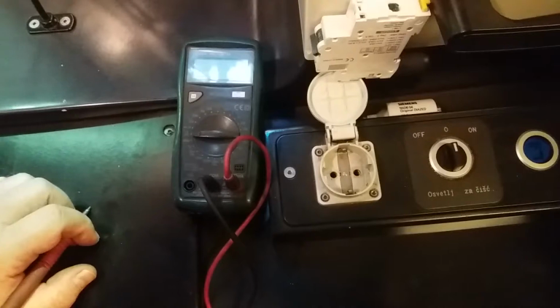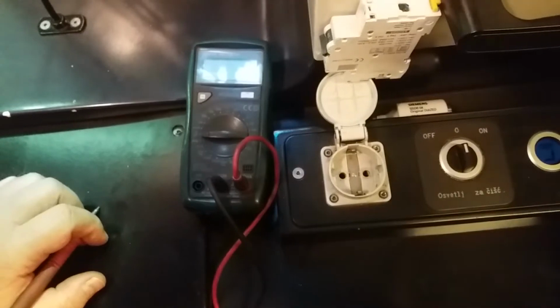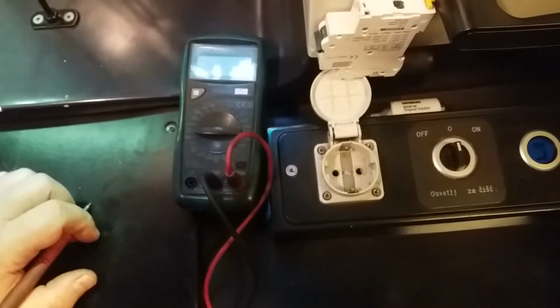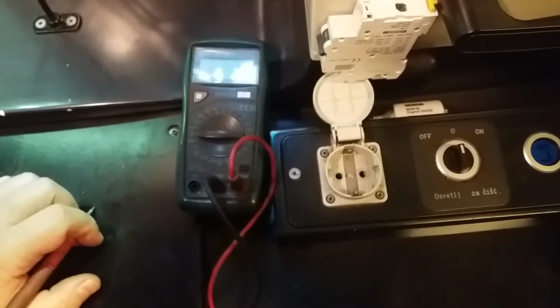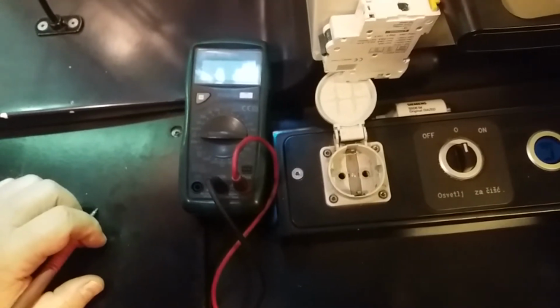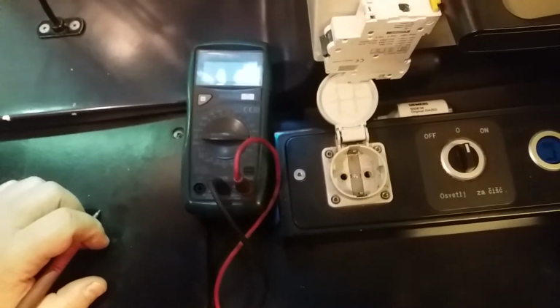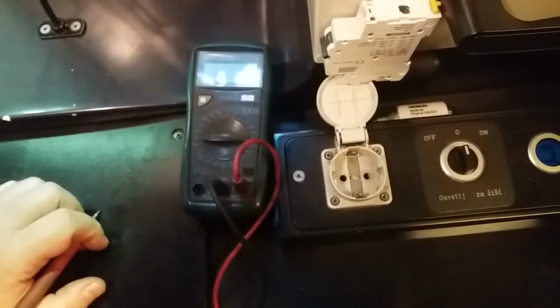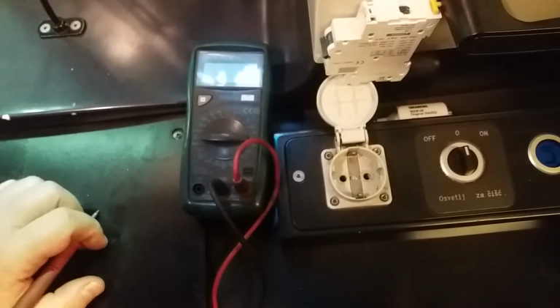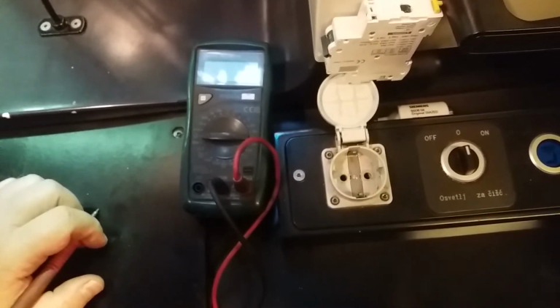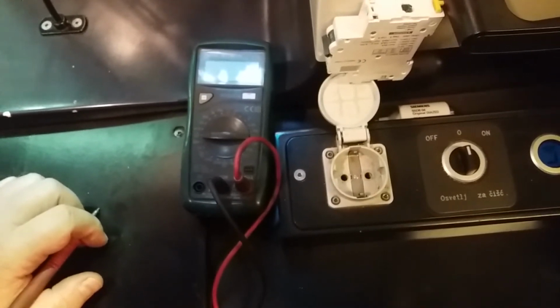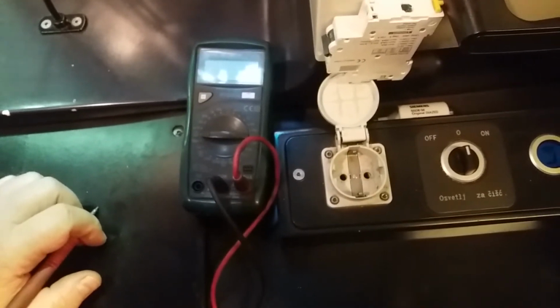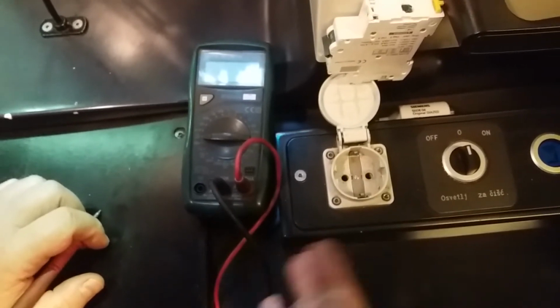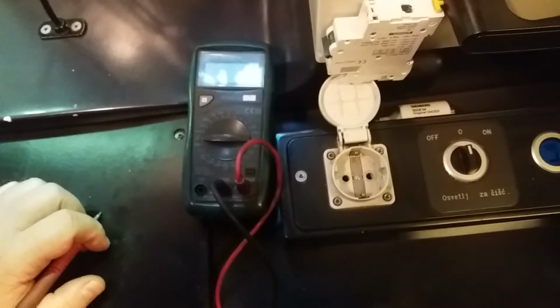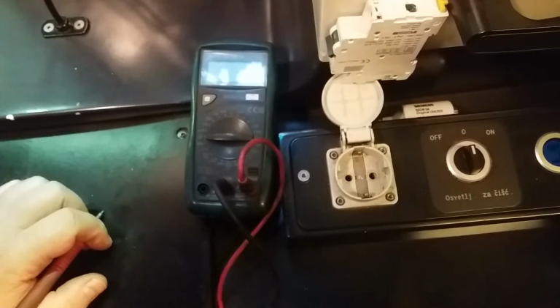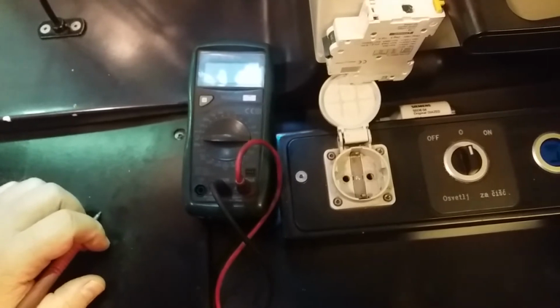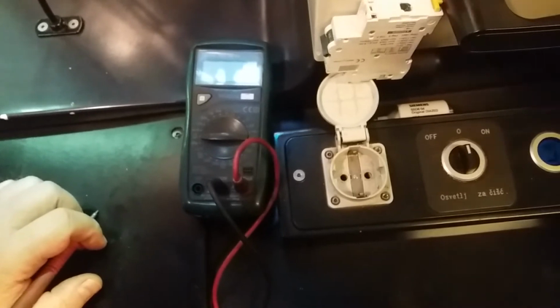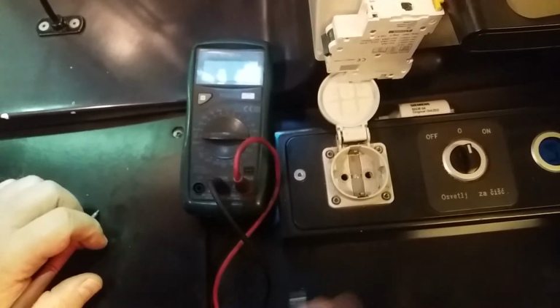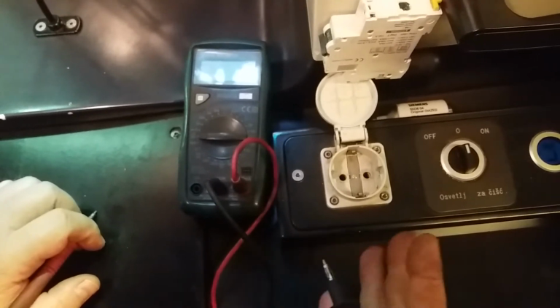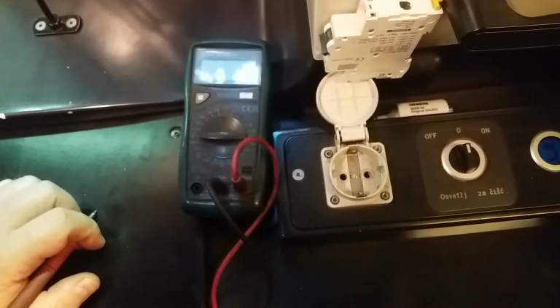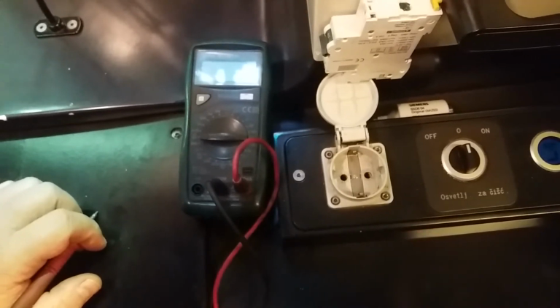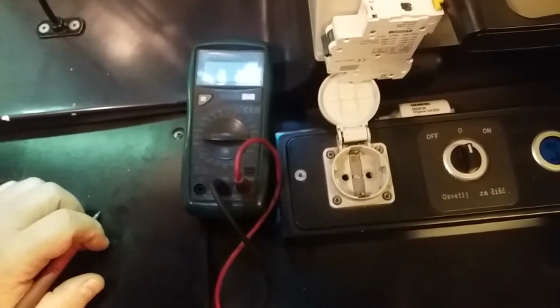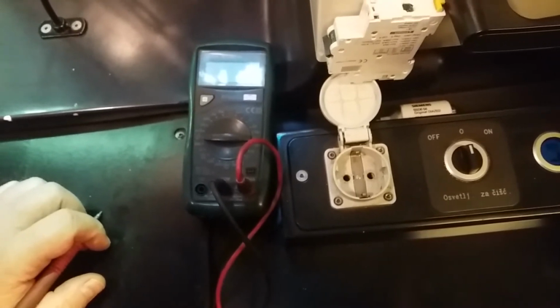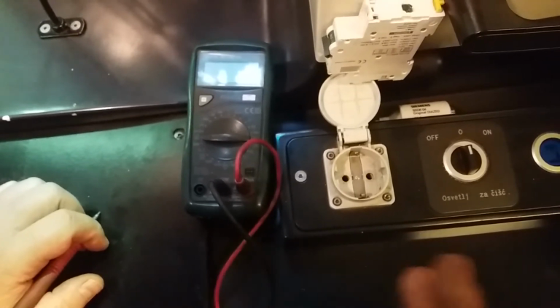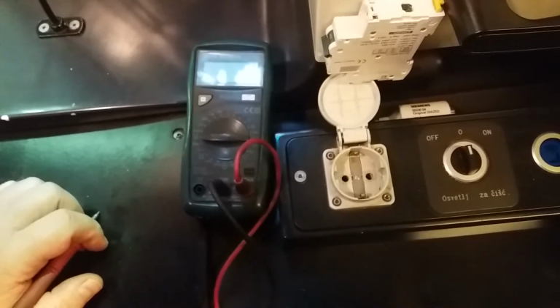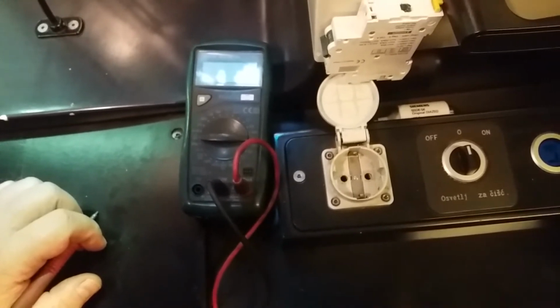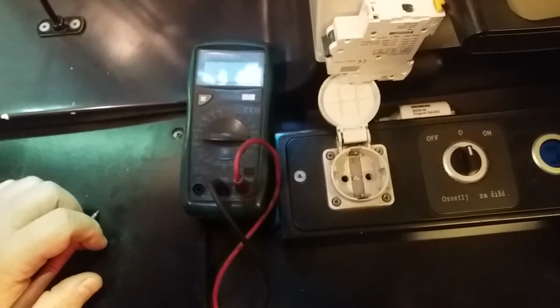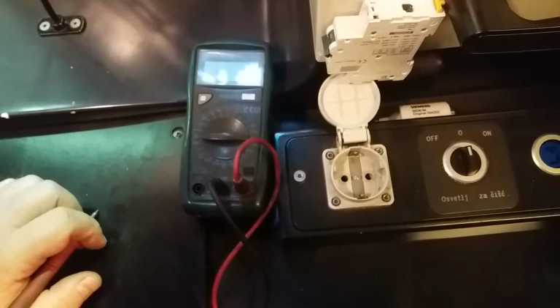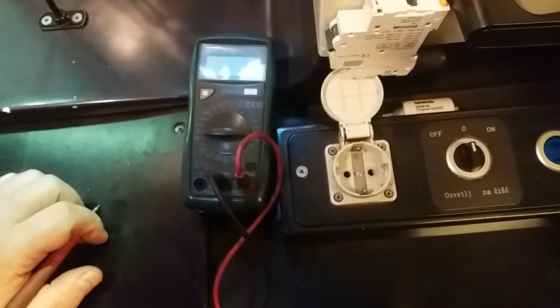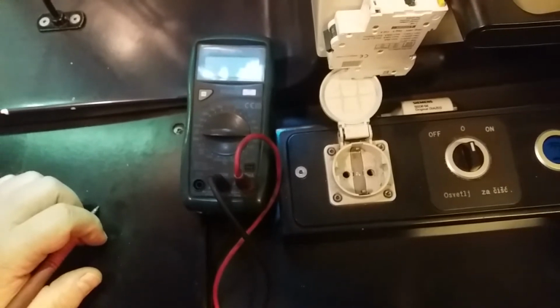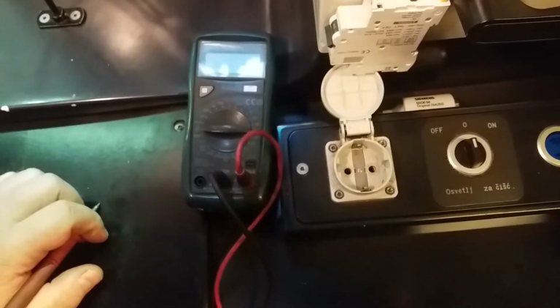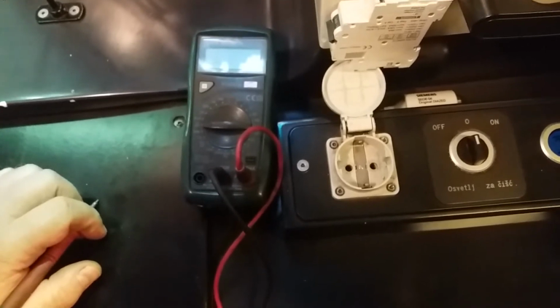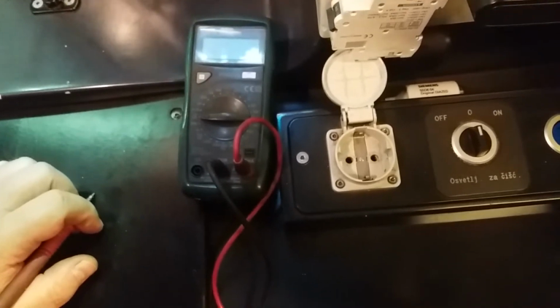Welcome to my channel. Today I will explain how to check your wall socket — whether there is electricity and whether the wall socket is connected and working properly.